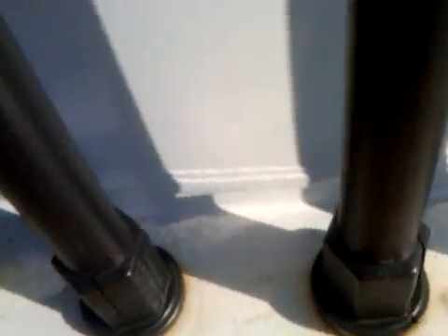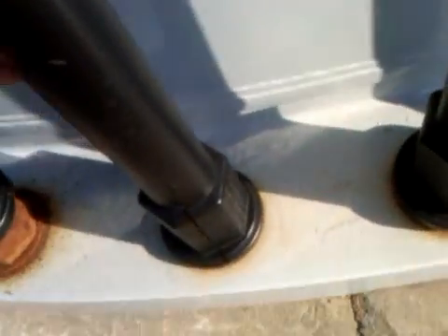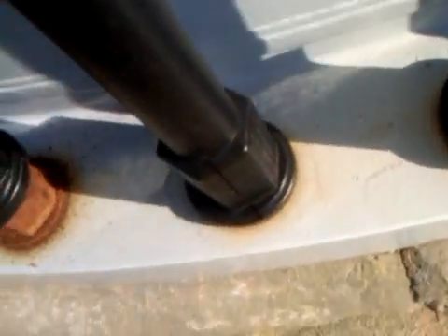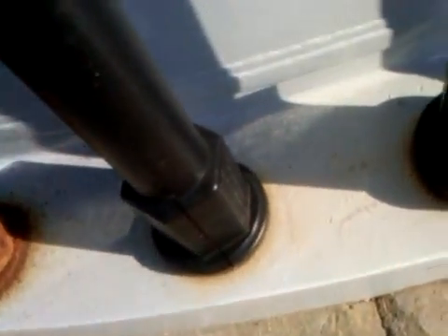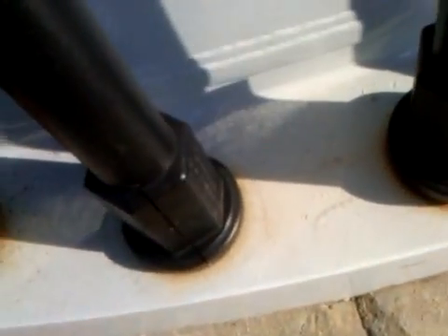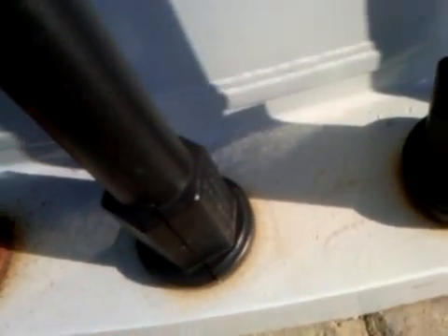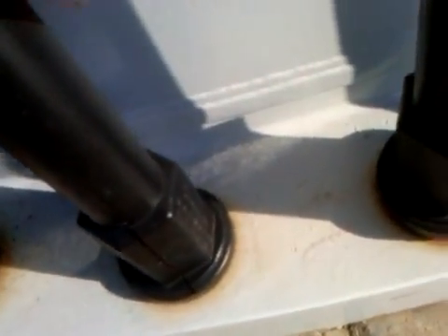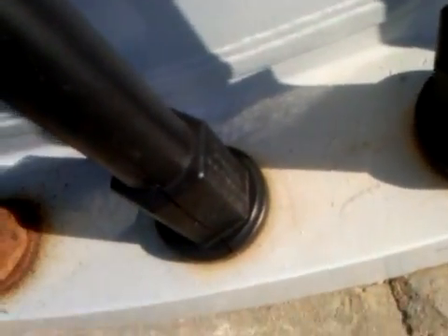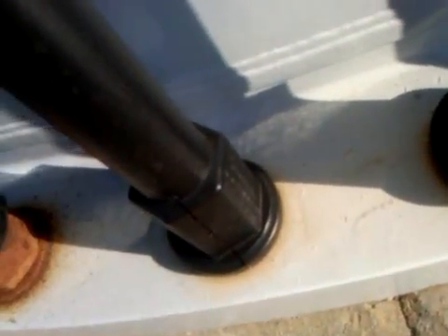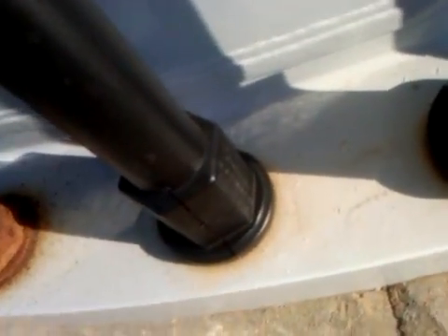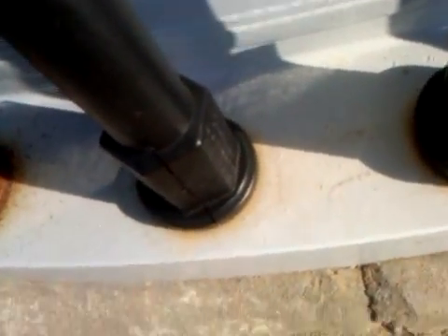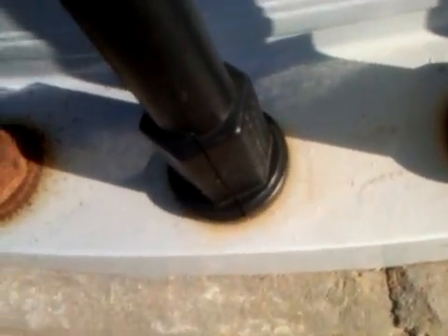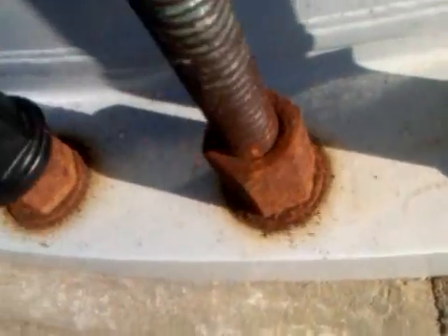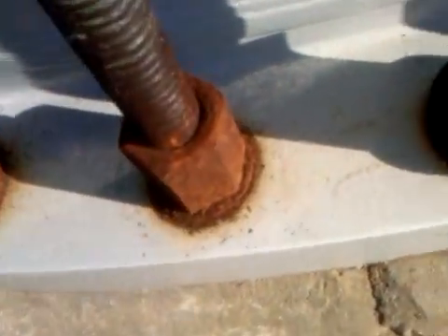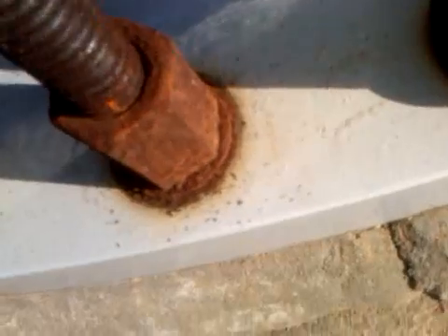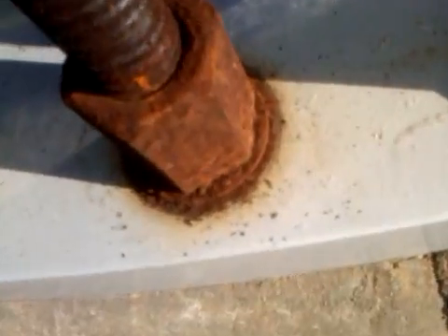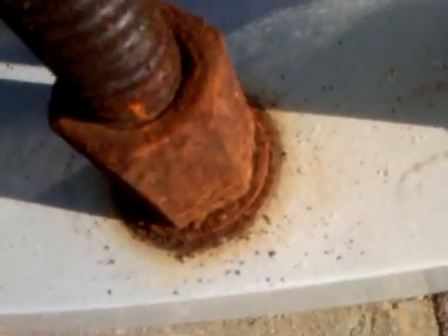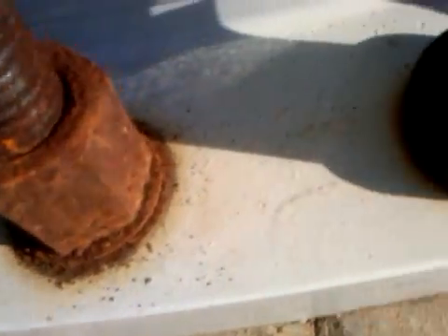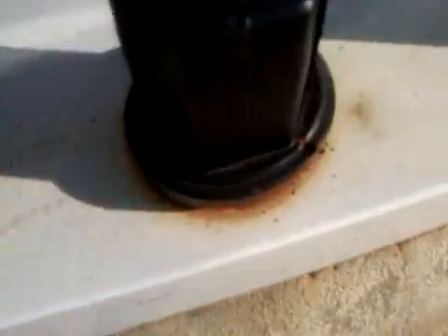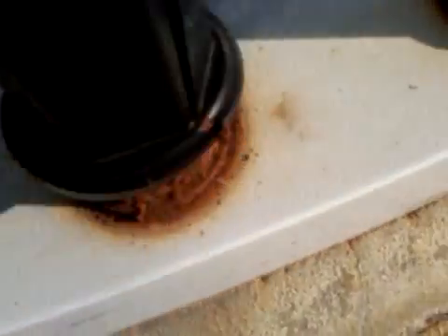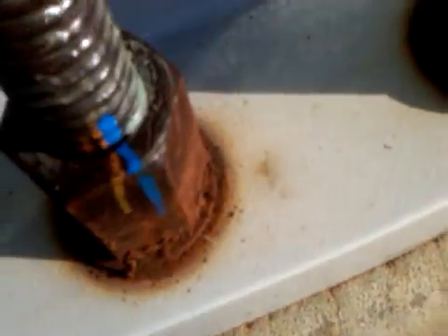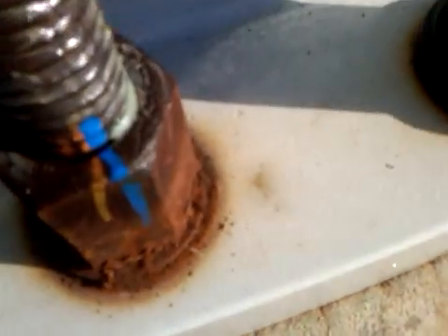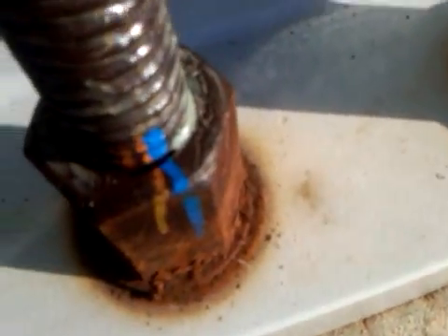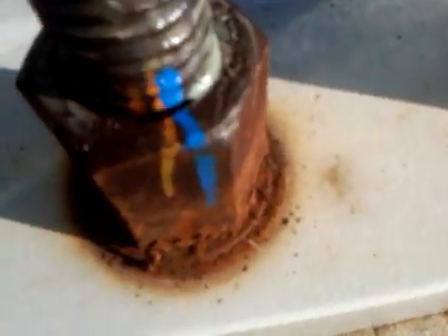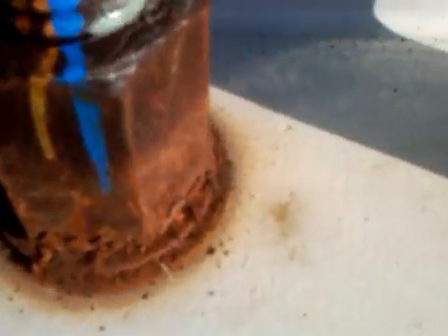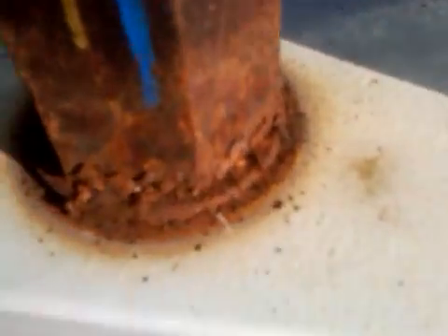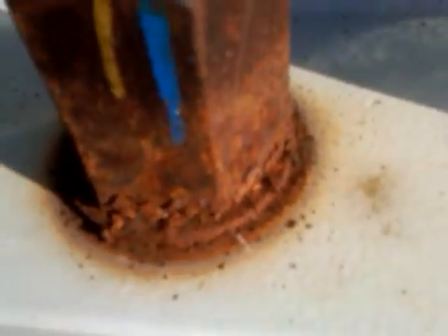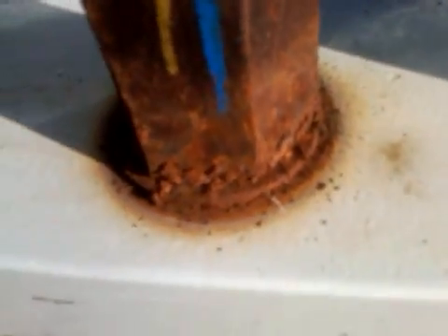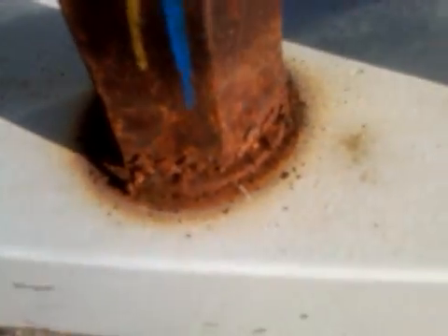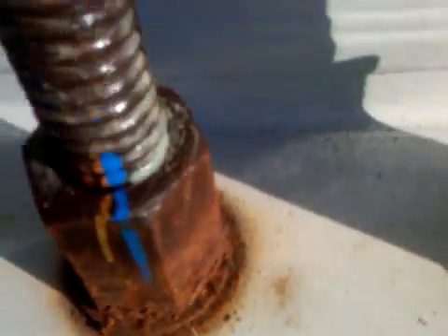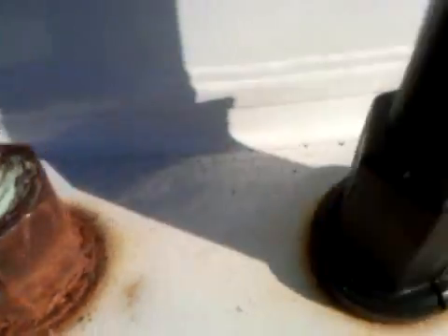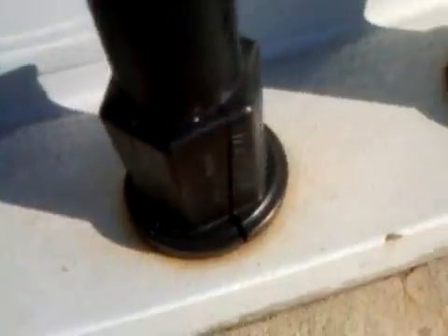This is the first time these bolt covers have been removed in three years. See the corrosion literally piling up on the nuts. Terrible corrosion.